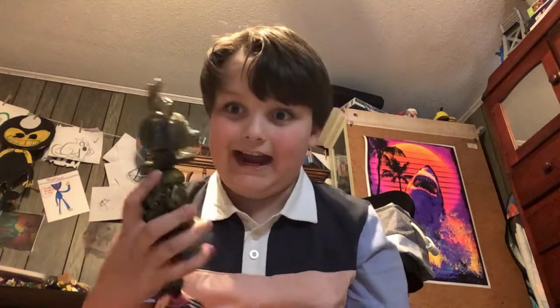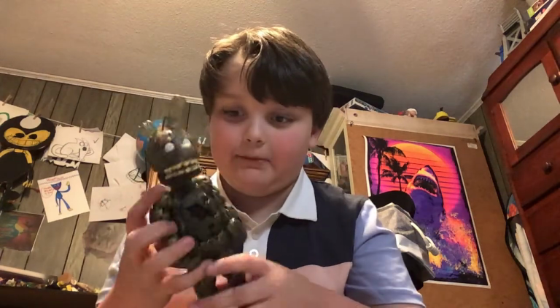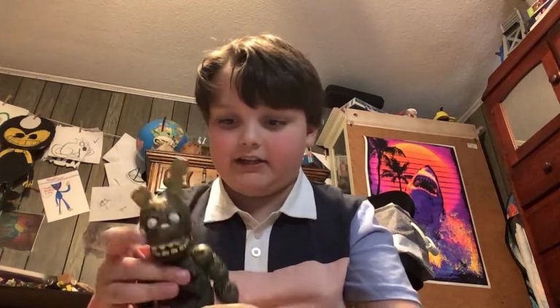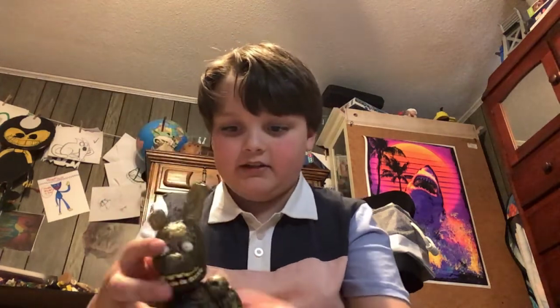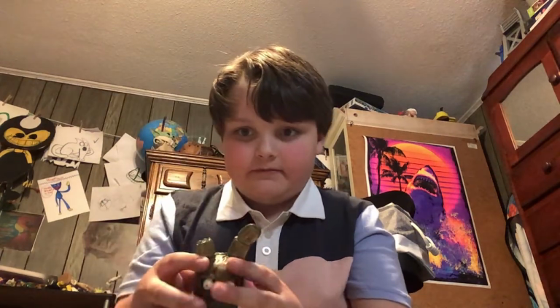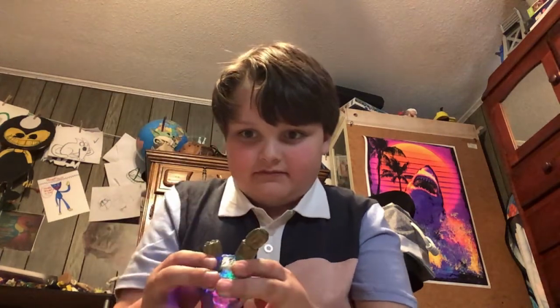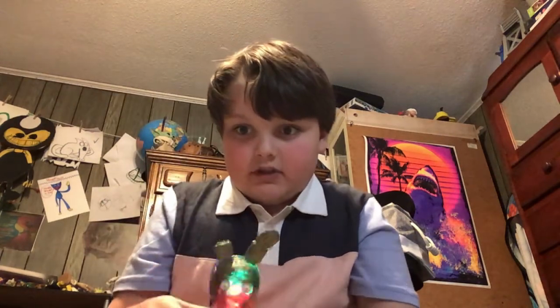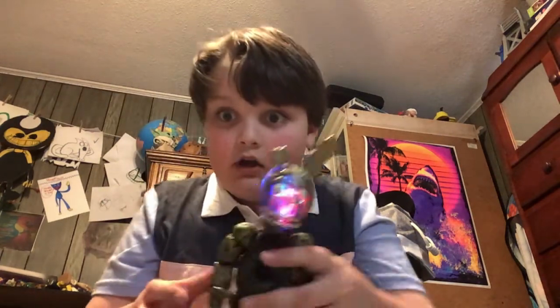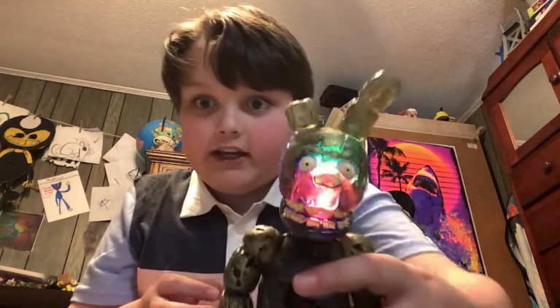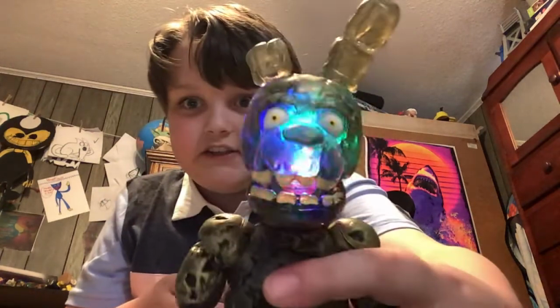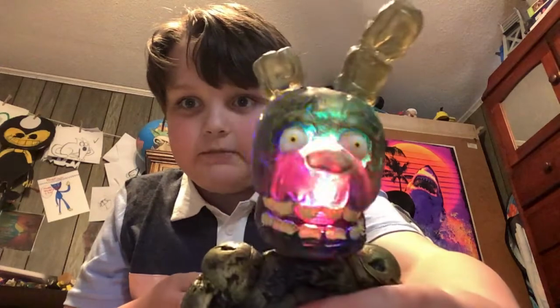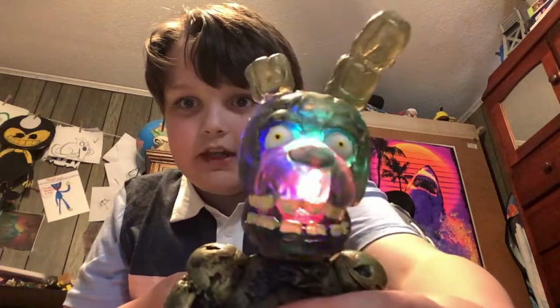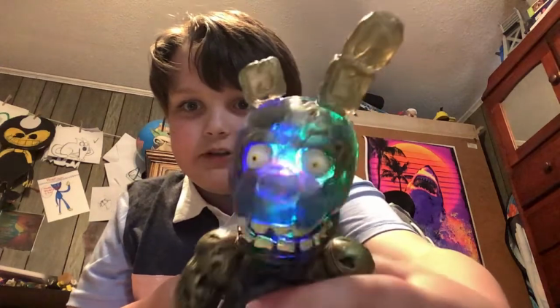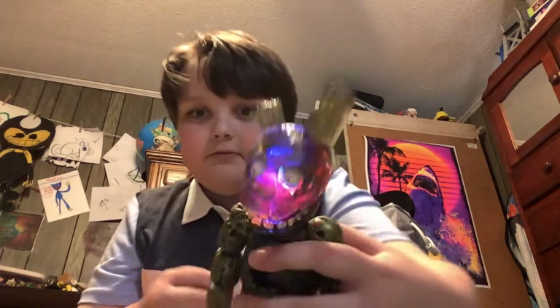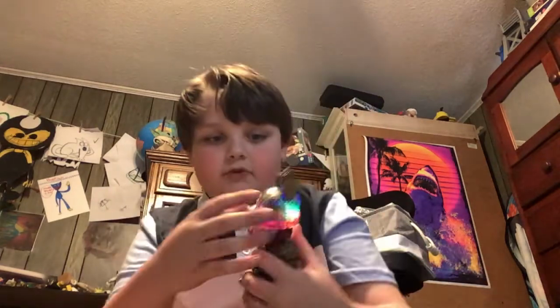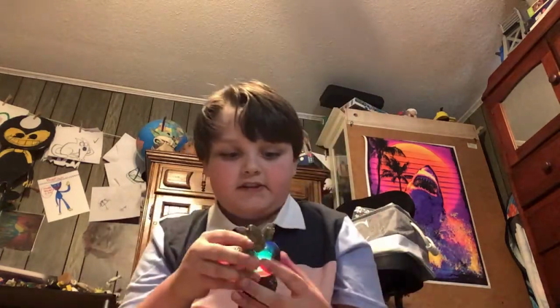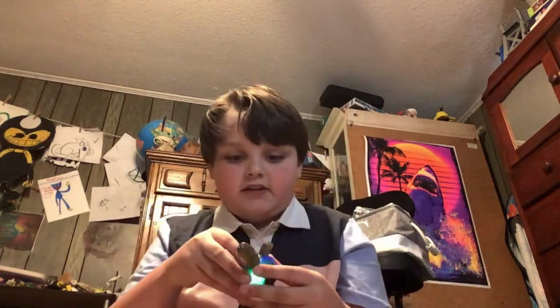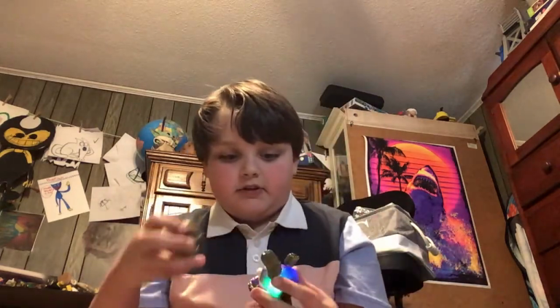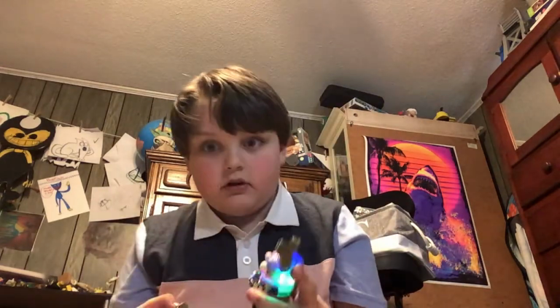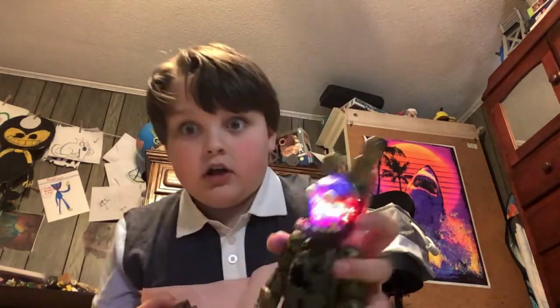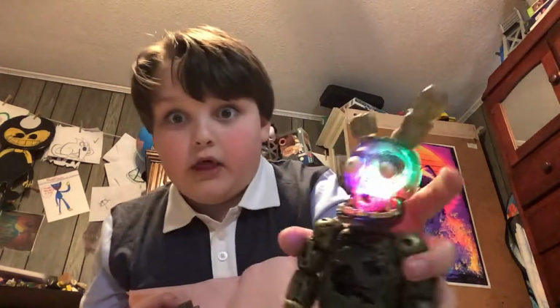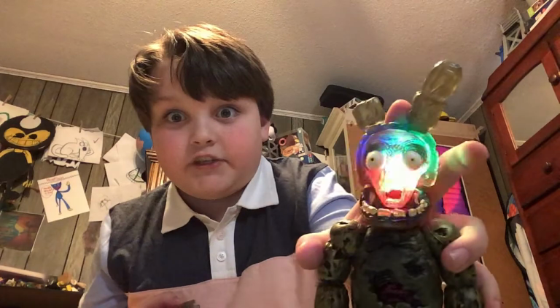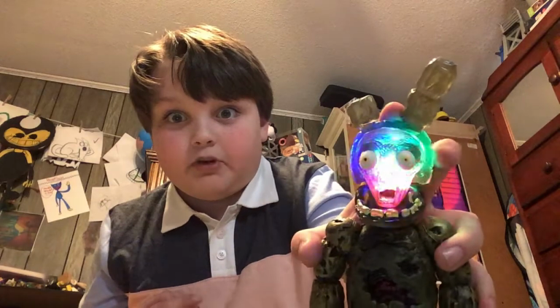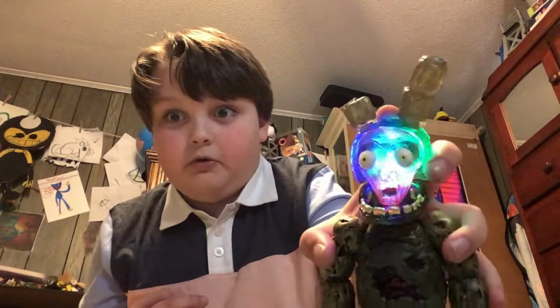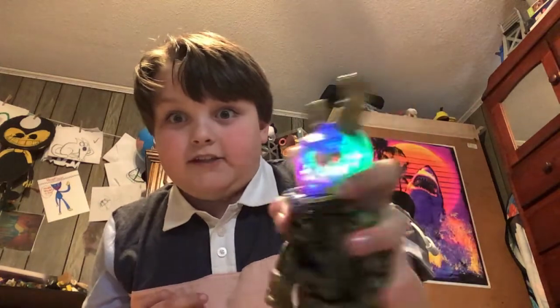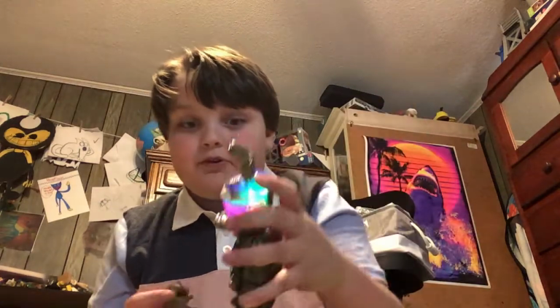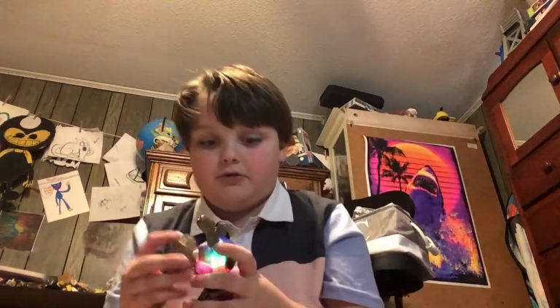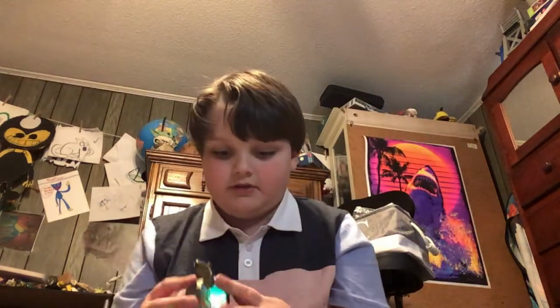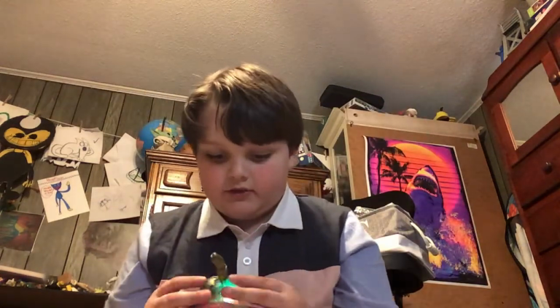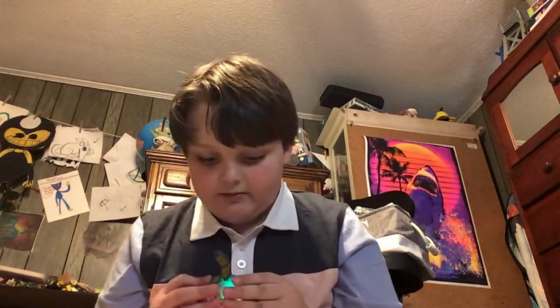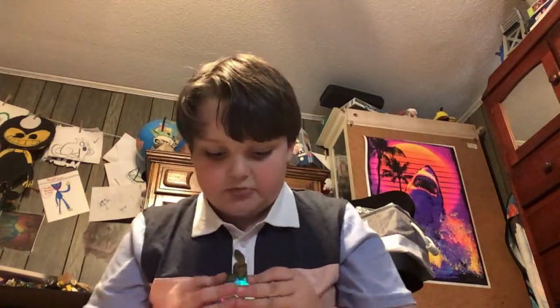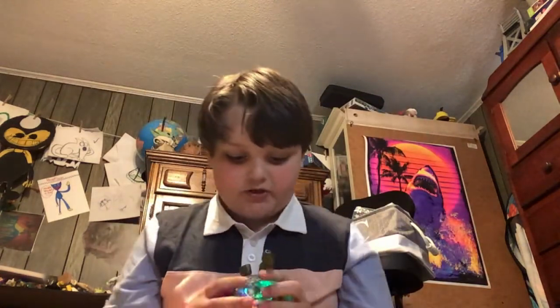Wow, and he lights up too. That's pretty cool. Let's see what it looks like. That is super cool! Rainbow Springtrap.